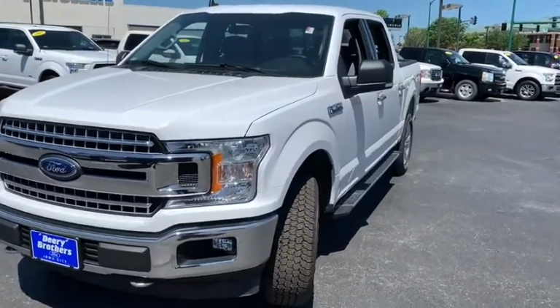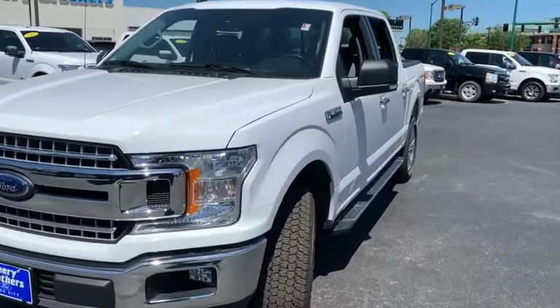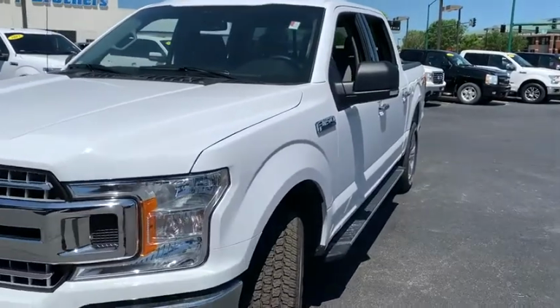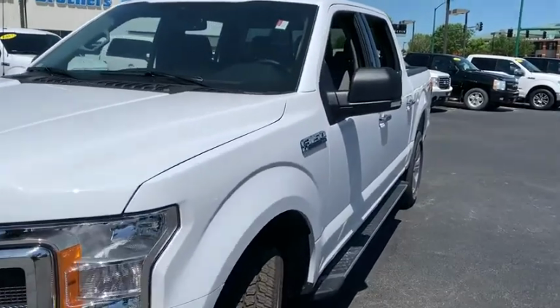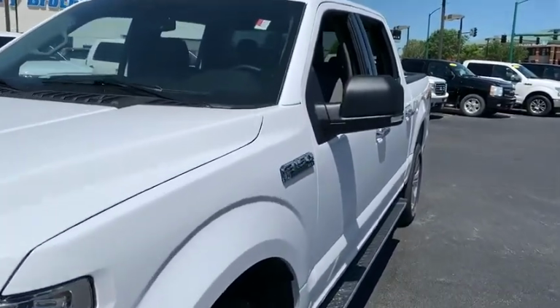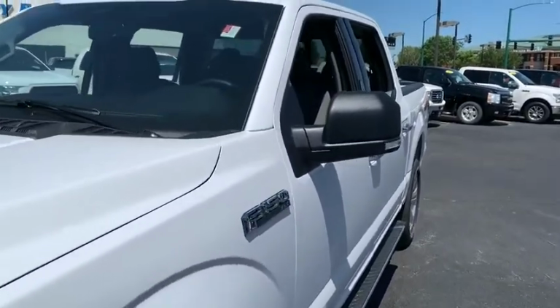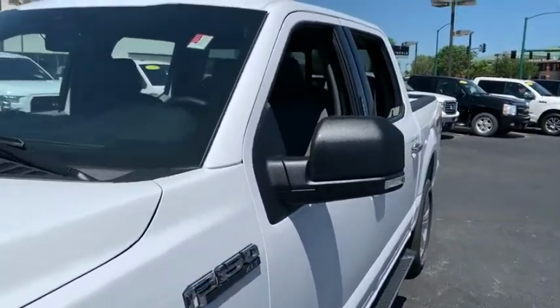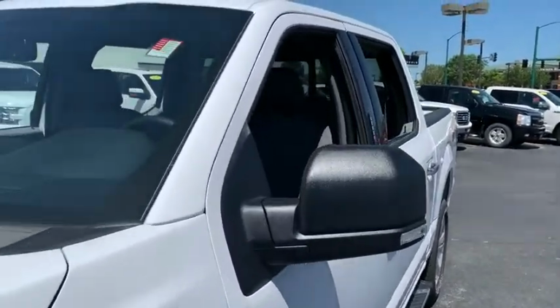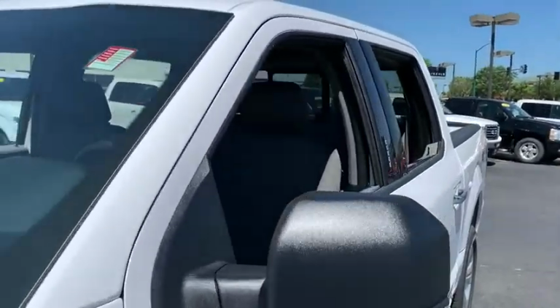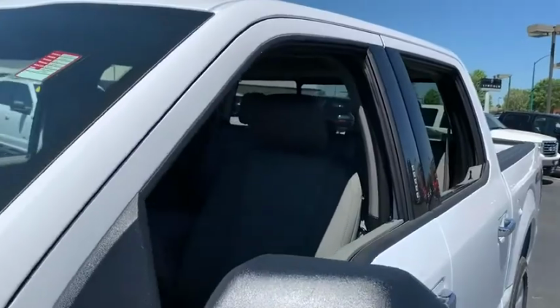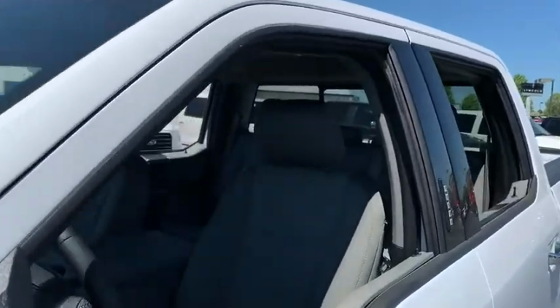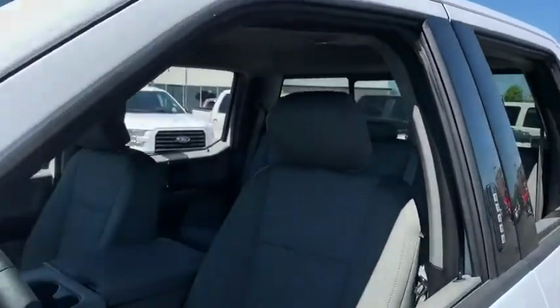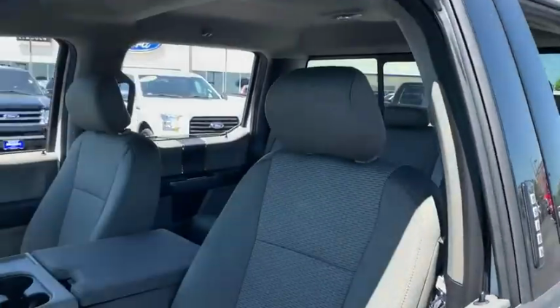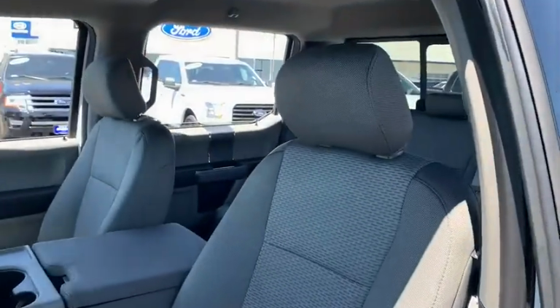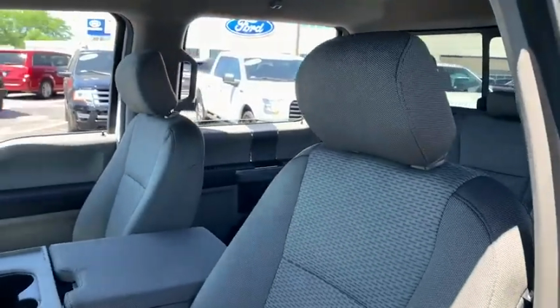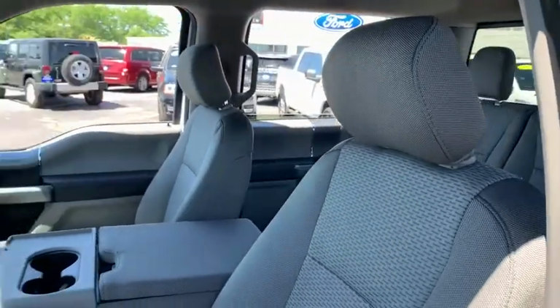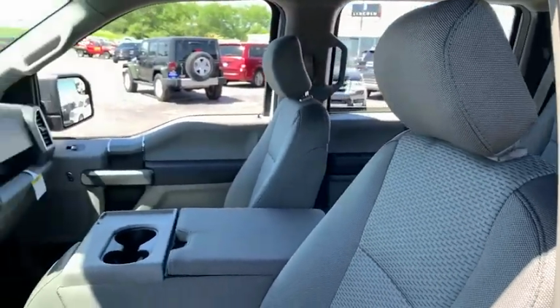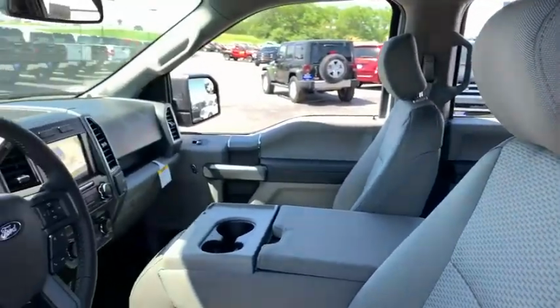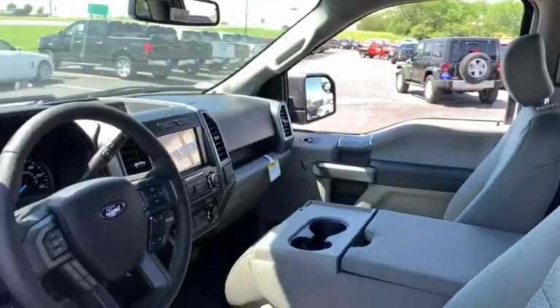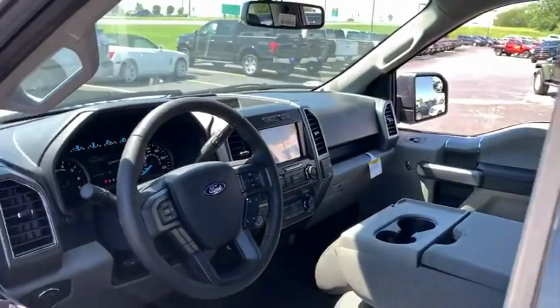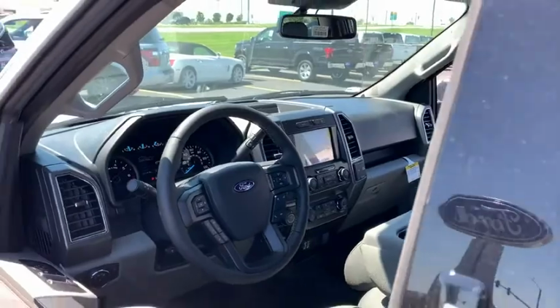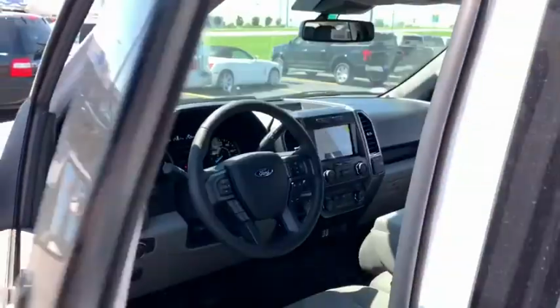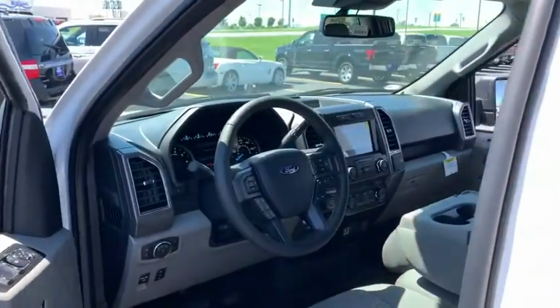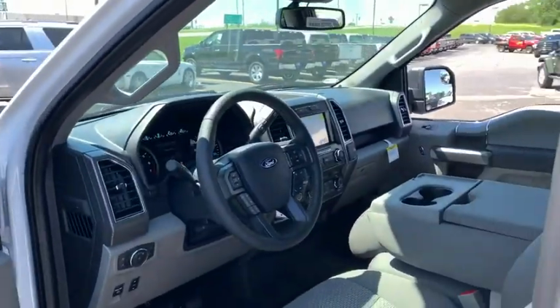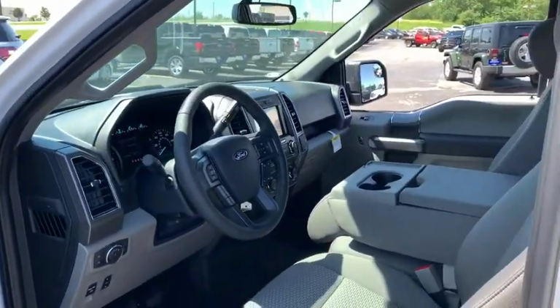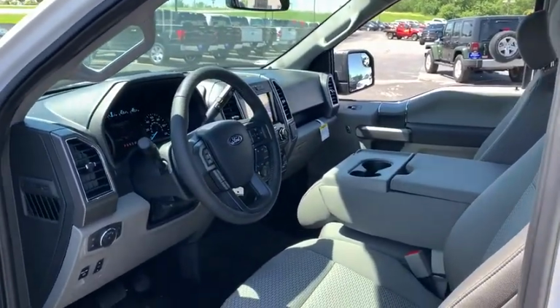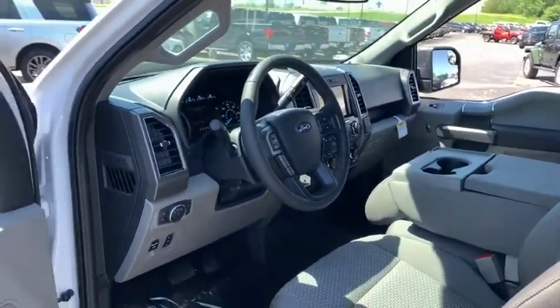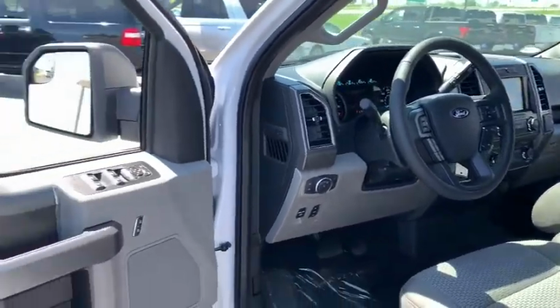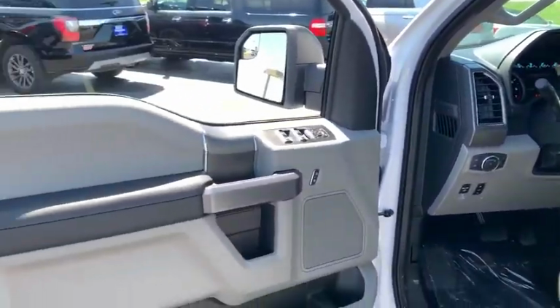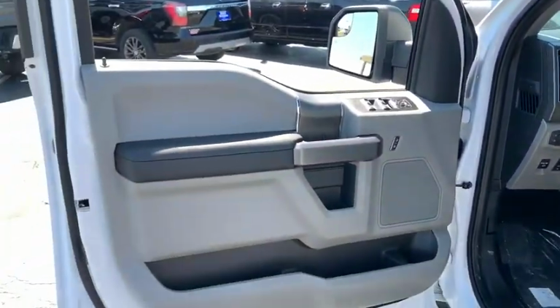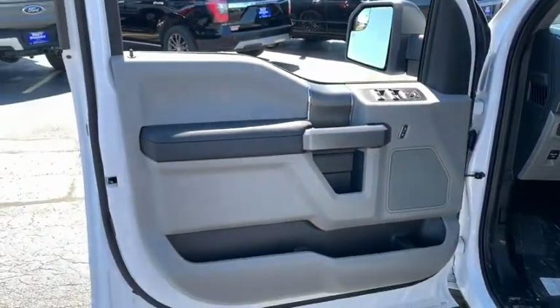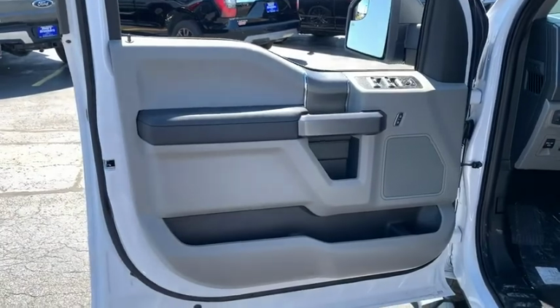Here are some of this vehicle's great options: traction control, remote engine start, dual airbags, power steering, four-wheel disc brakes, center armrest, security system, power windows, electronic stability control, rear window defroster.